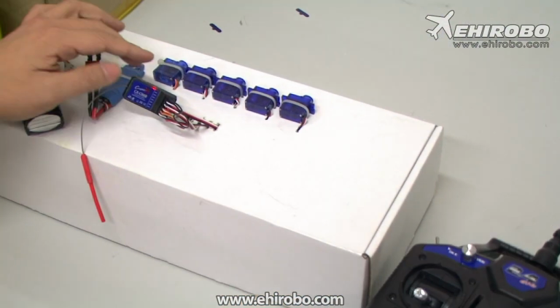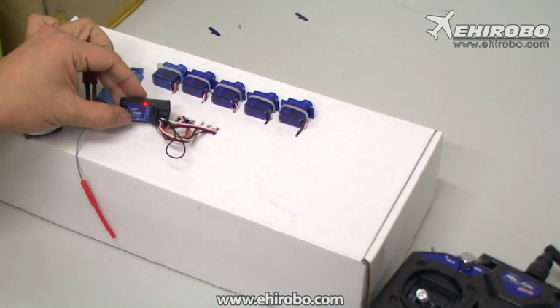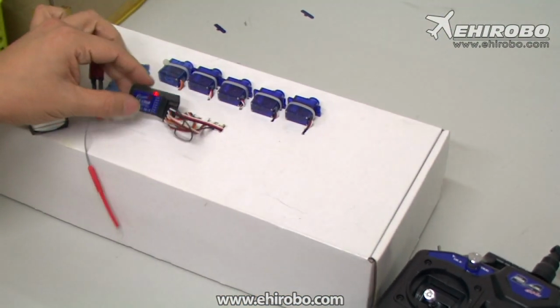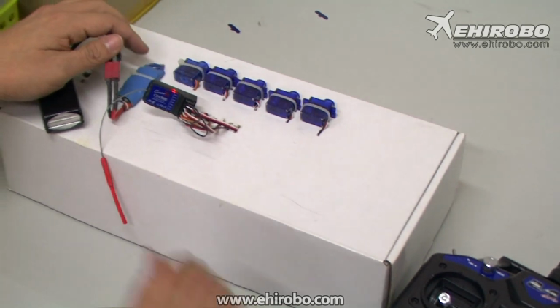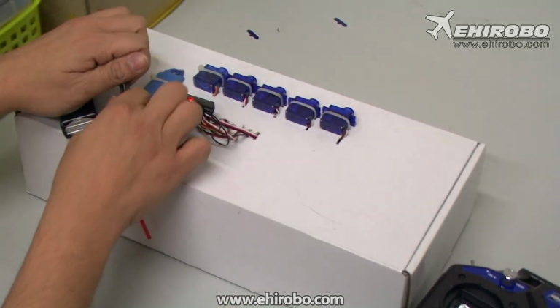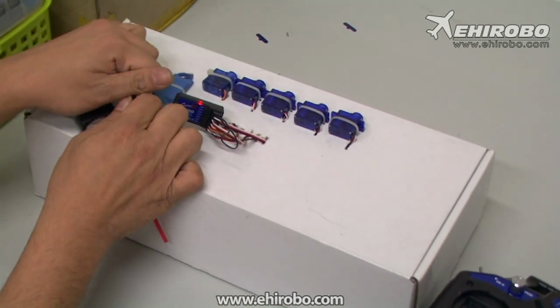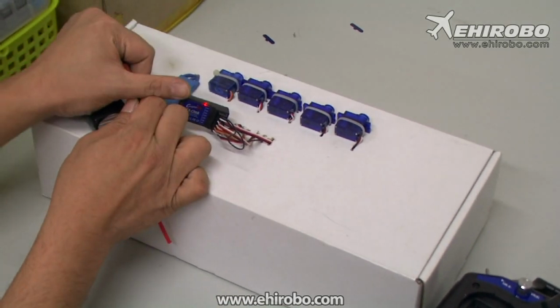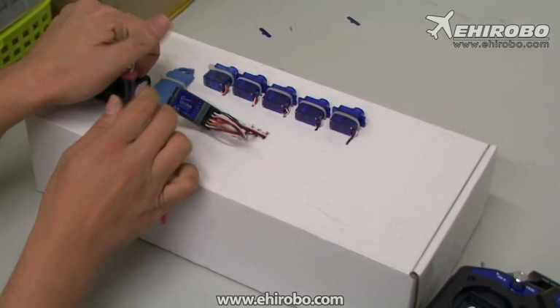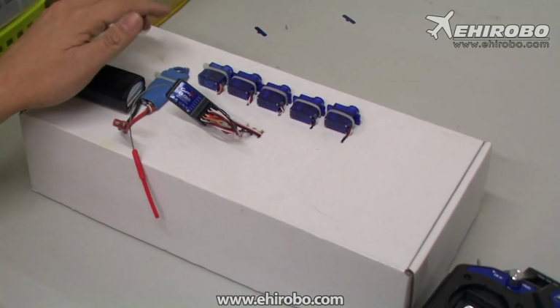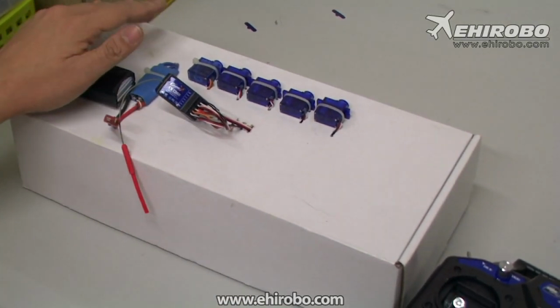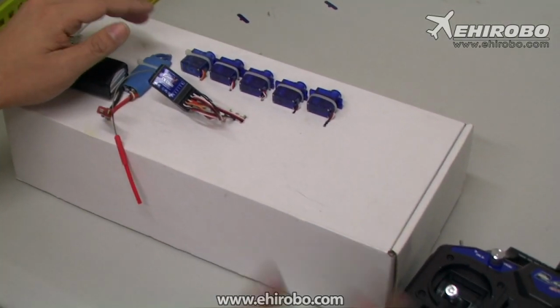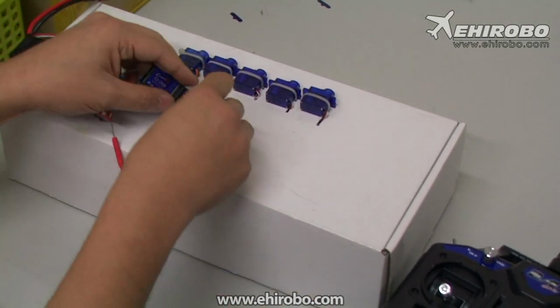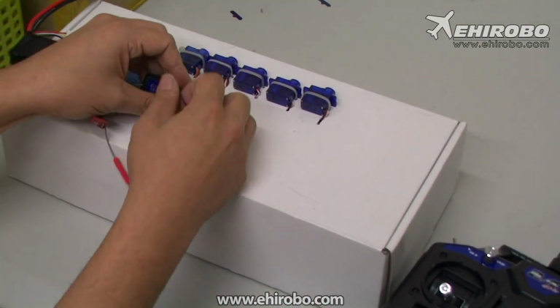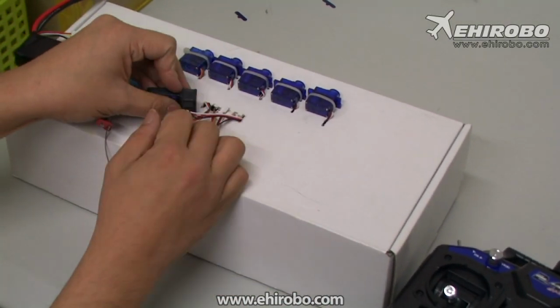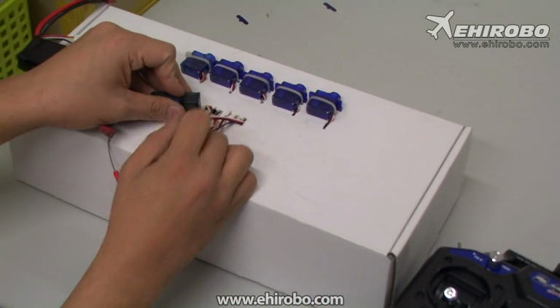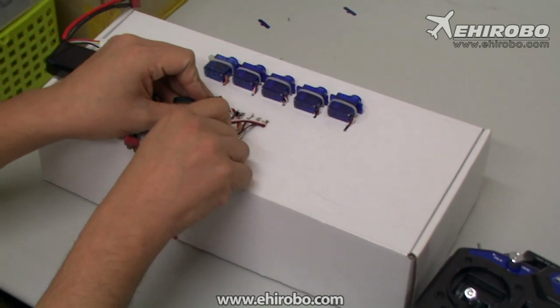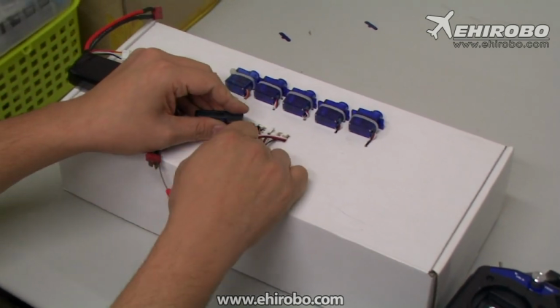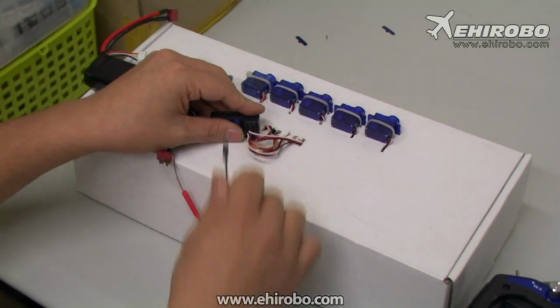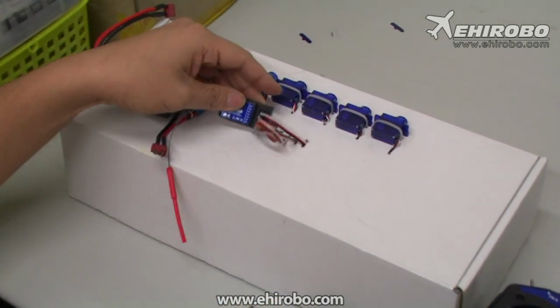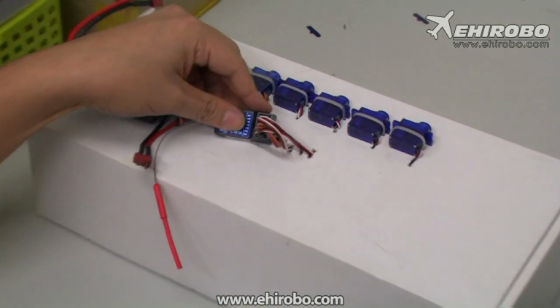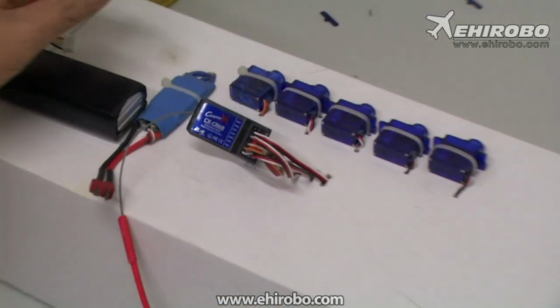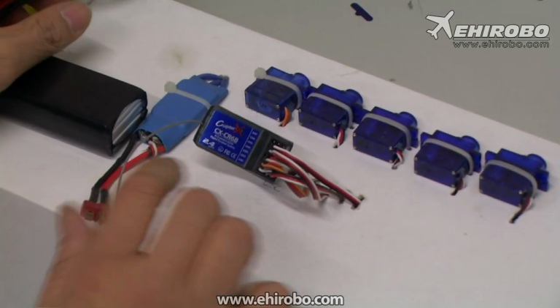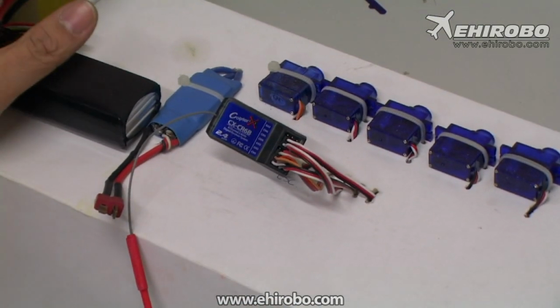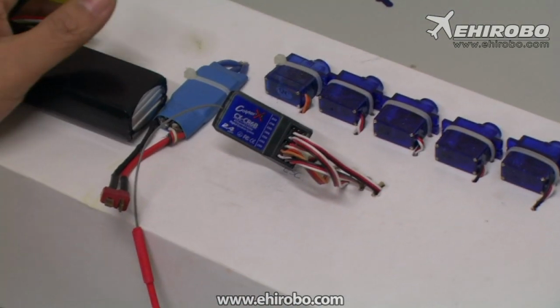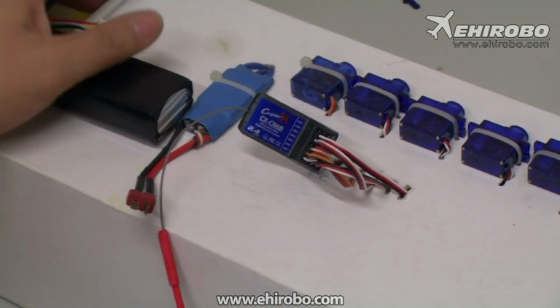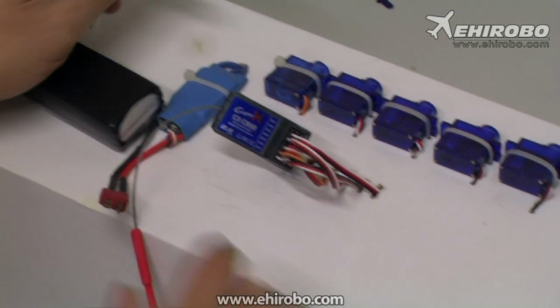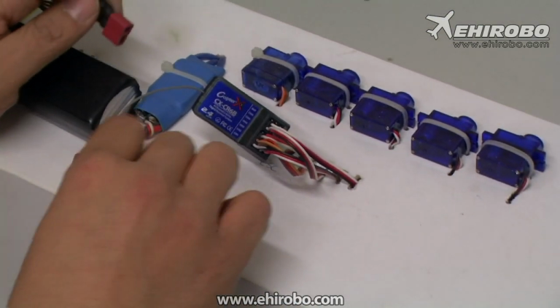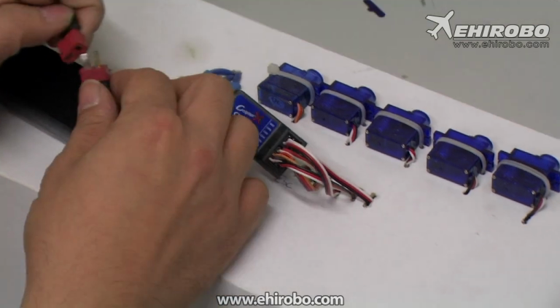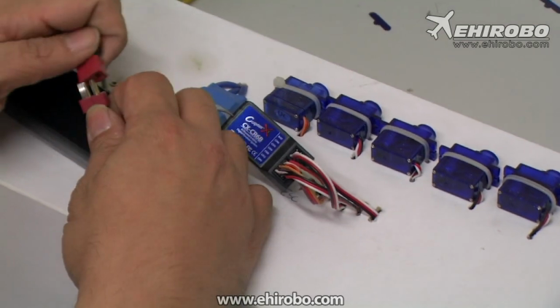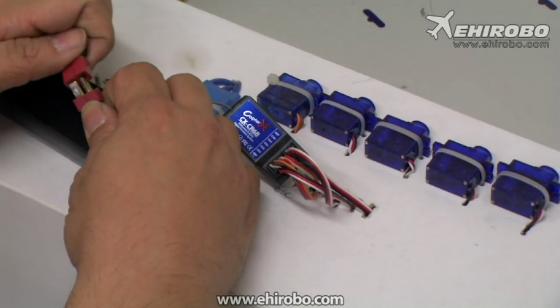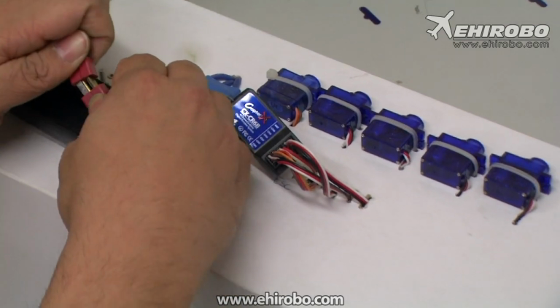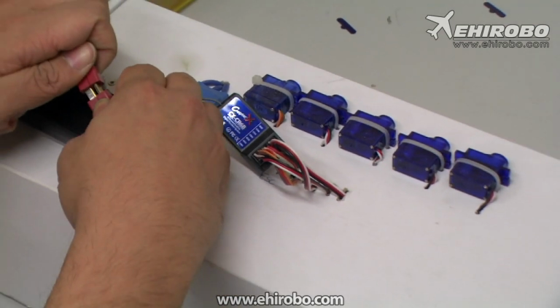Now the system is already bound. So remove the battery, turn the transmitter off, remove the binding plug, and turn on the transmitter again and connect the battery.